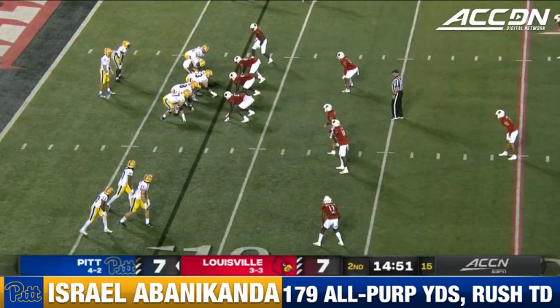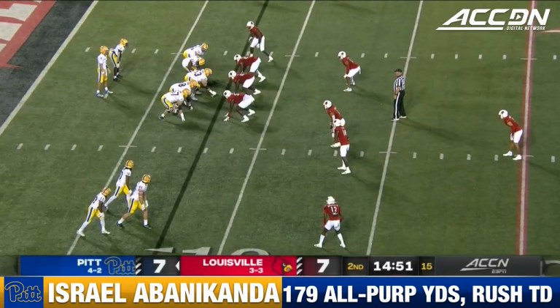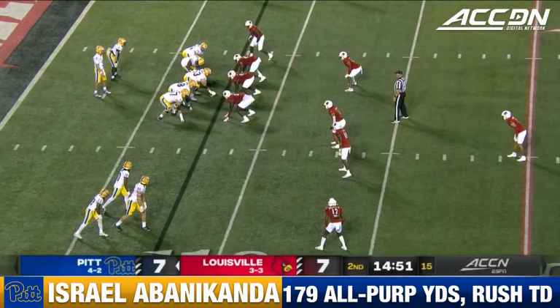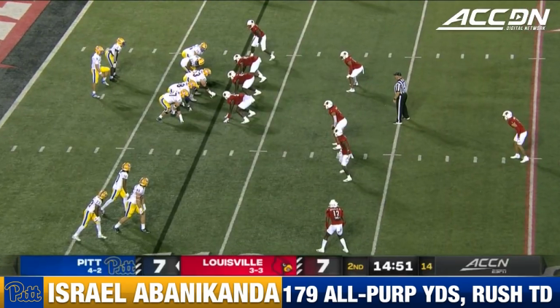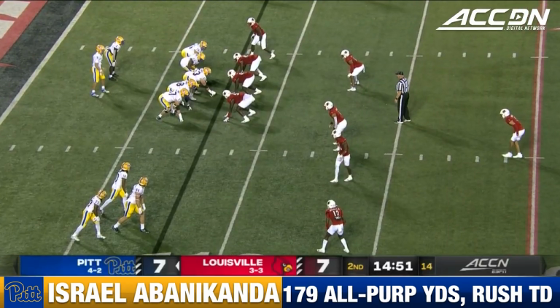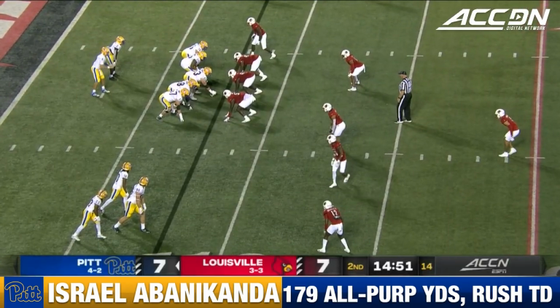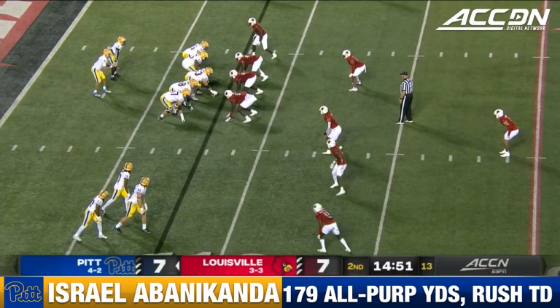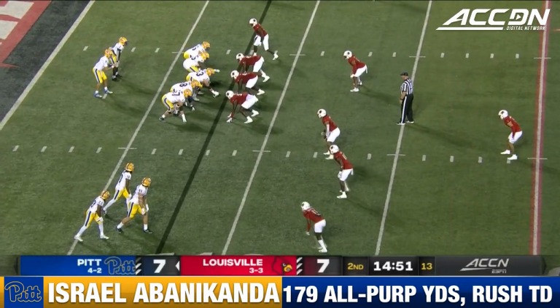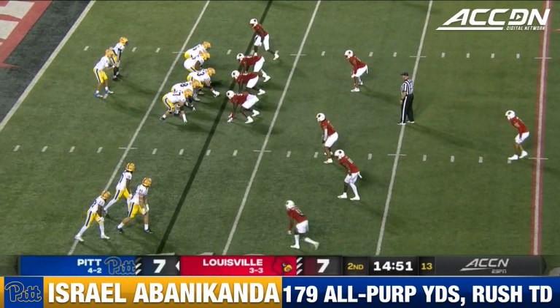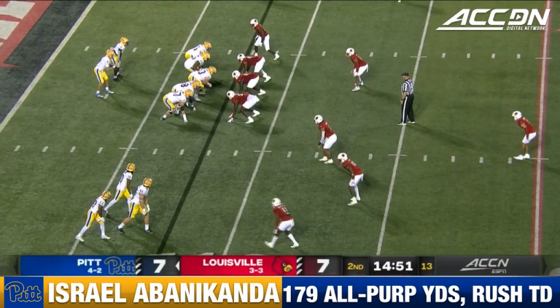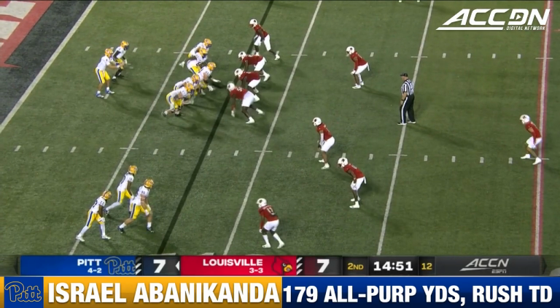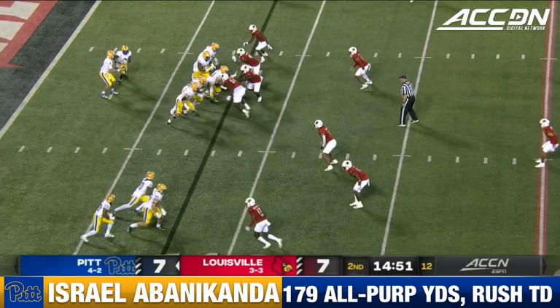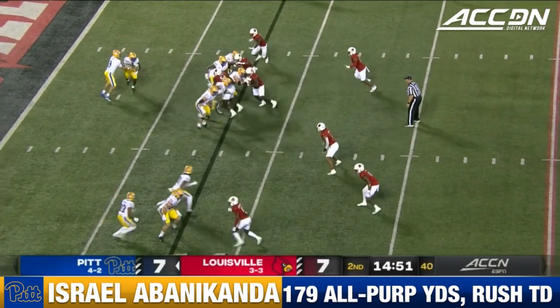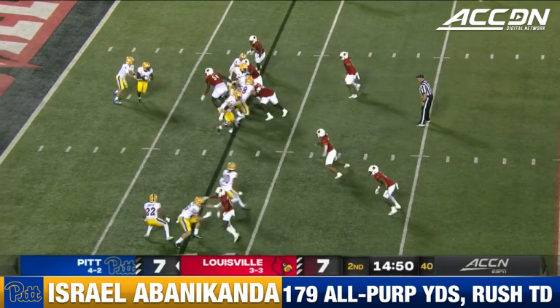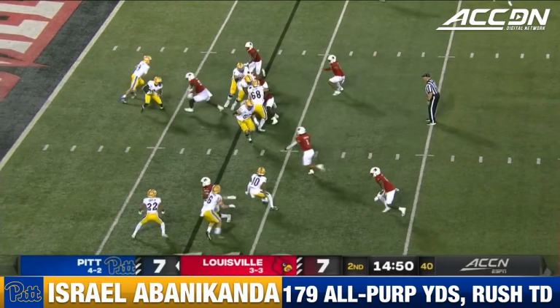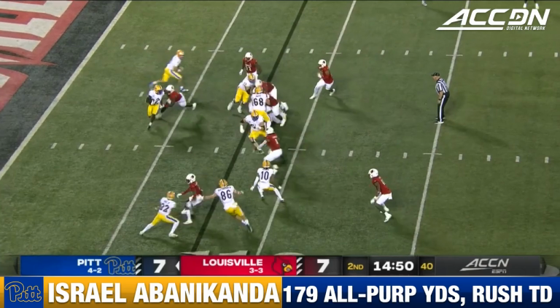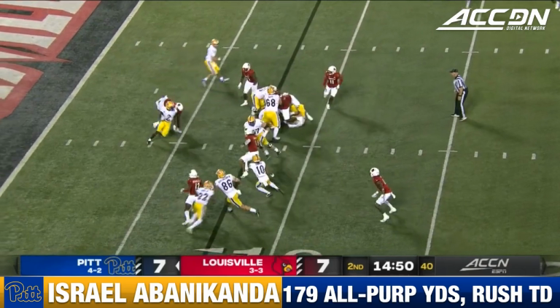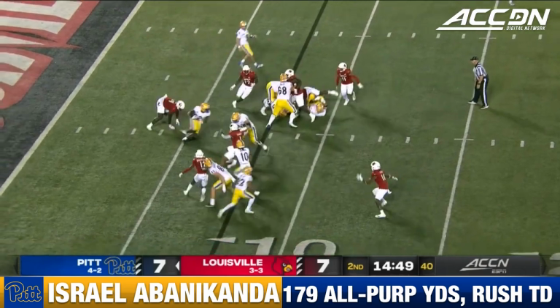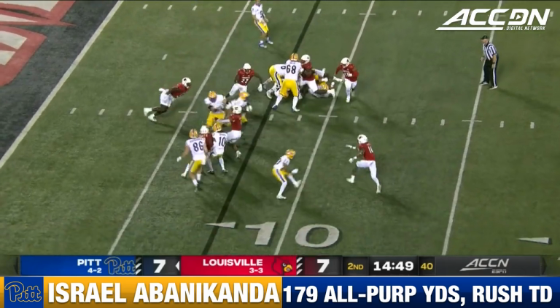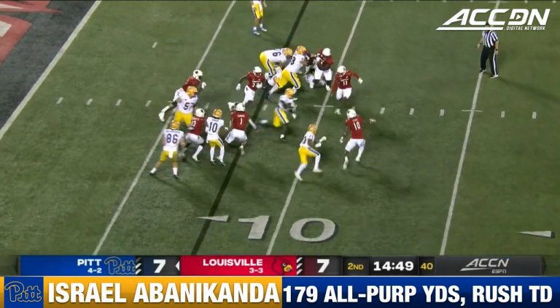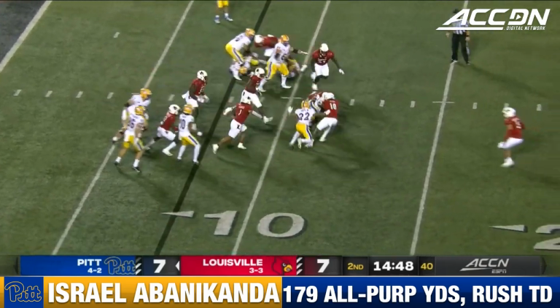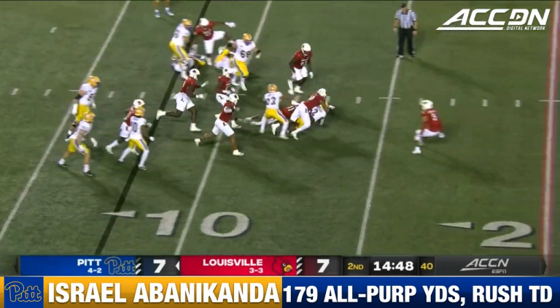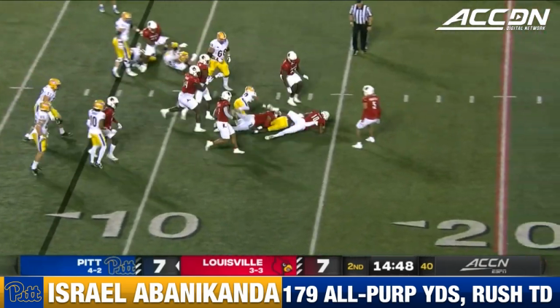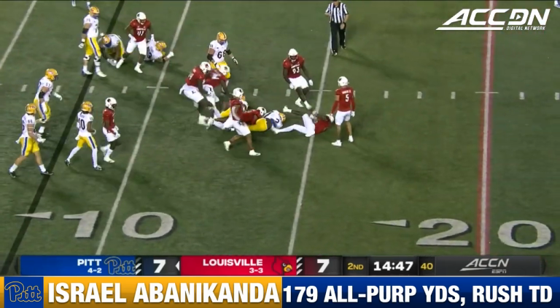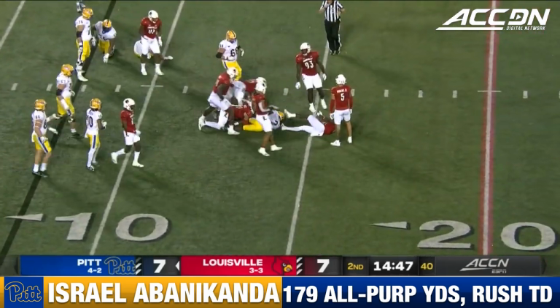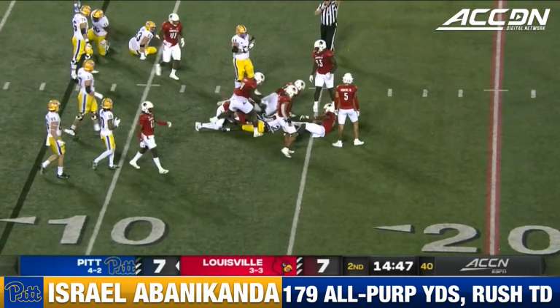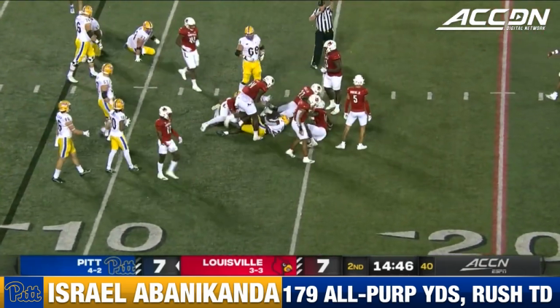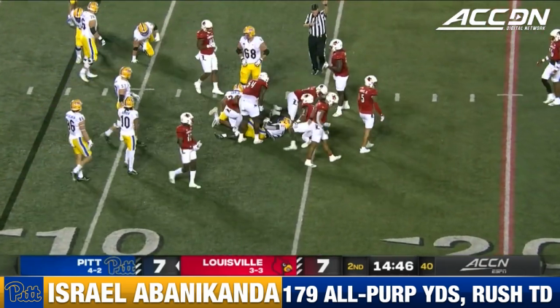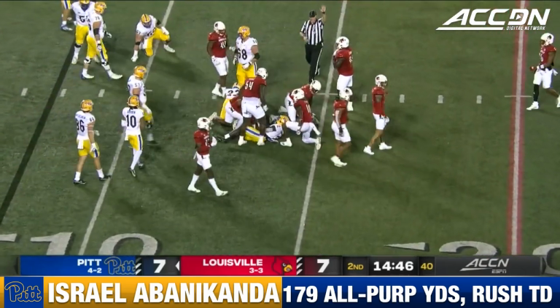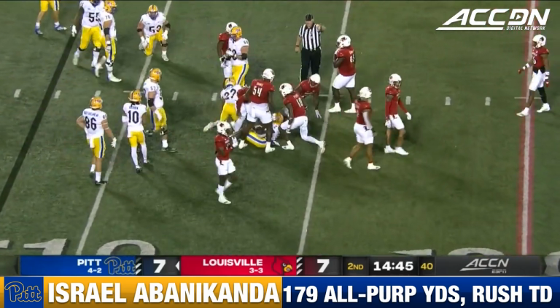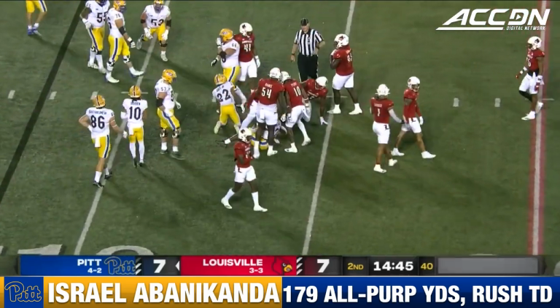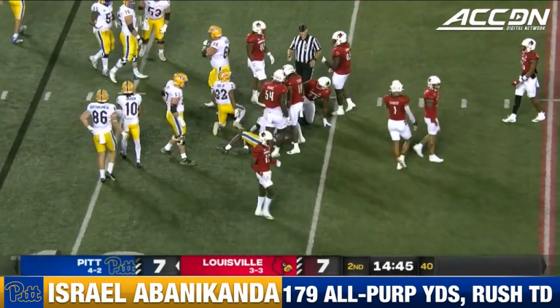We've seen a lot of shifts in motion, trying to confuse the Louisville defense. Bannikanda is trying to squeeze through traffic, out to about the 13.